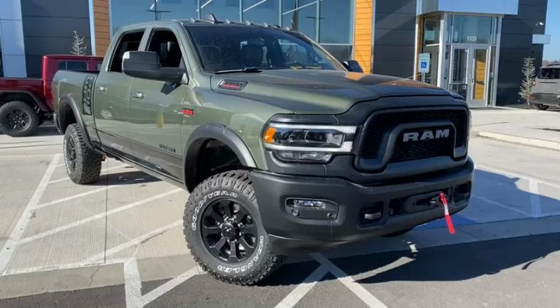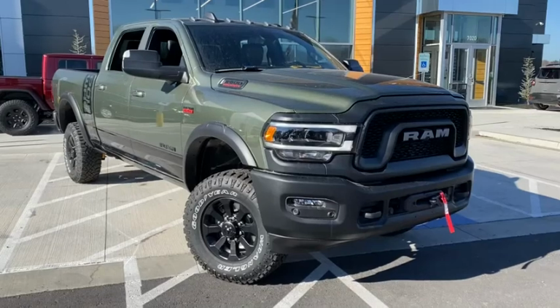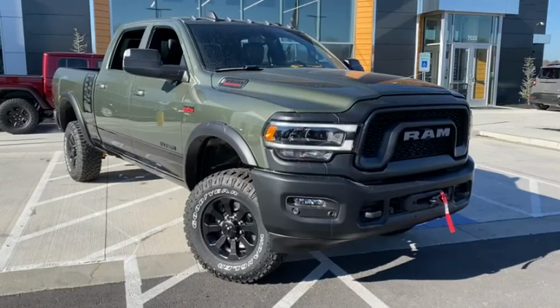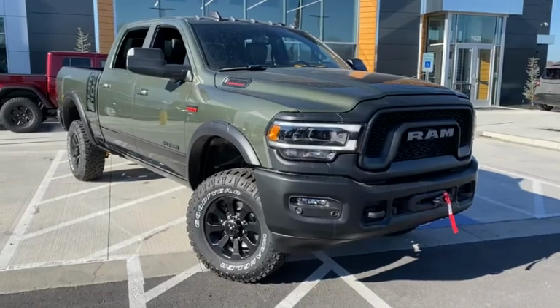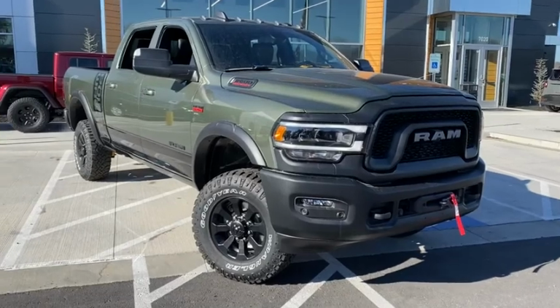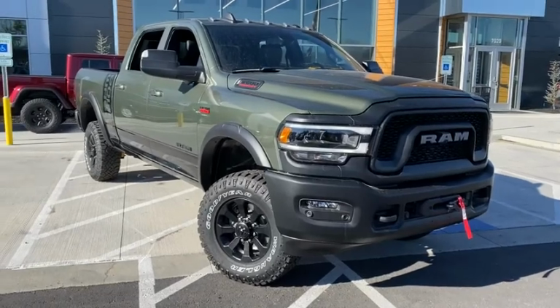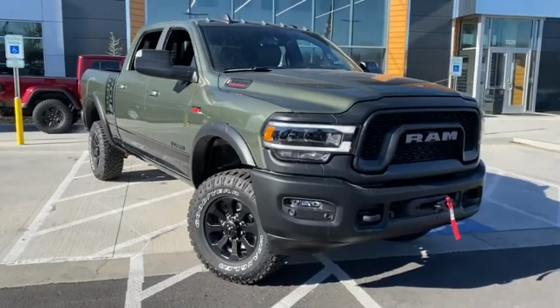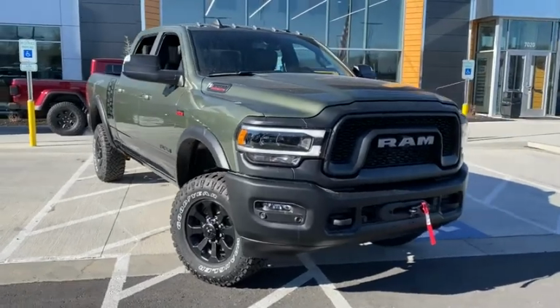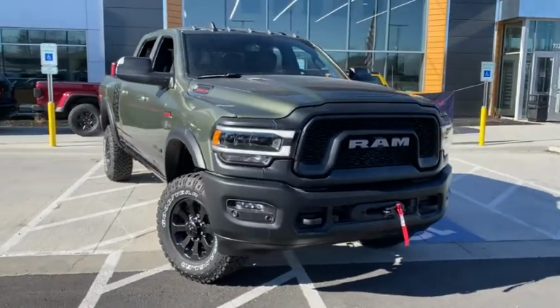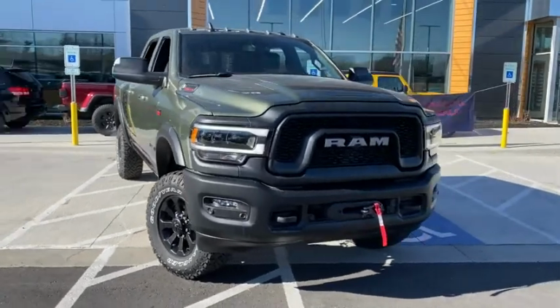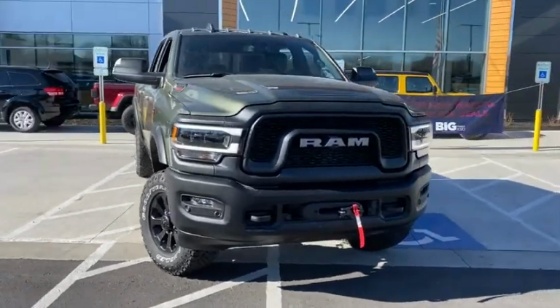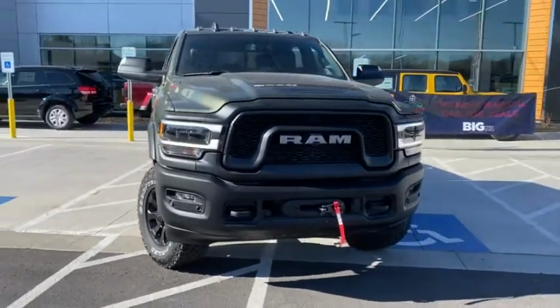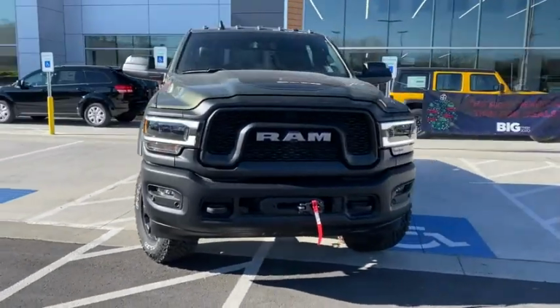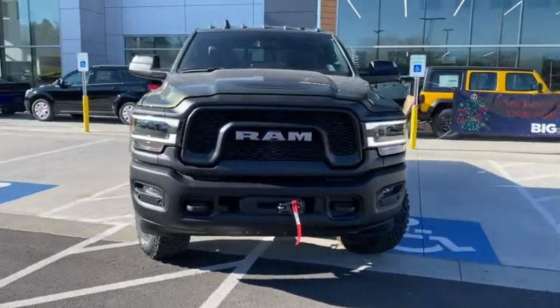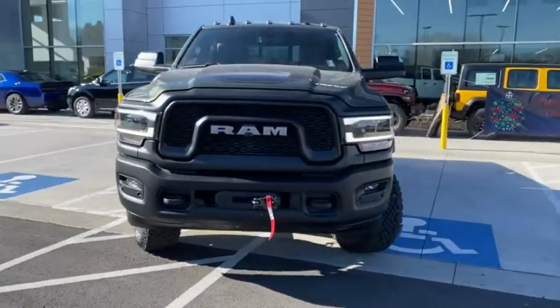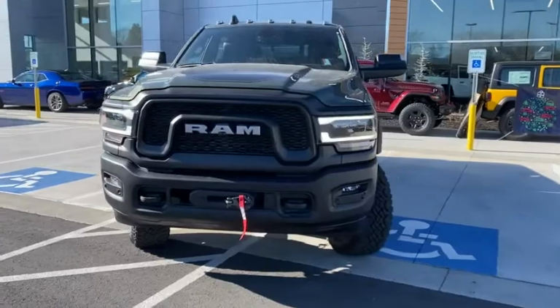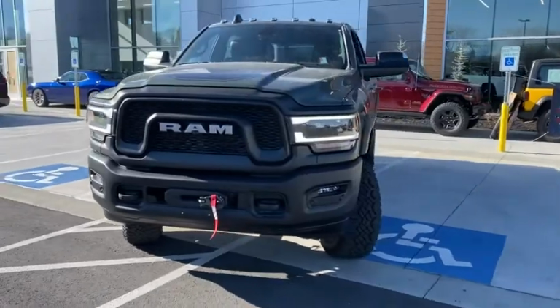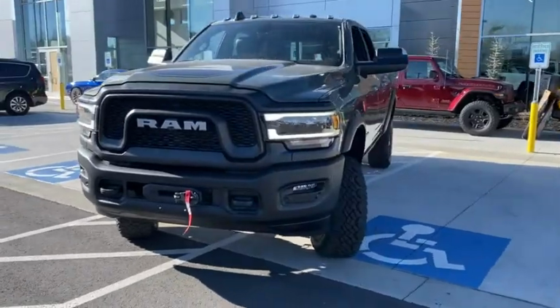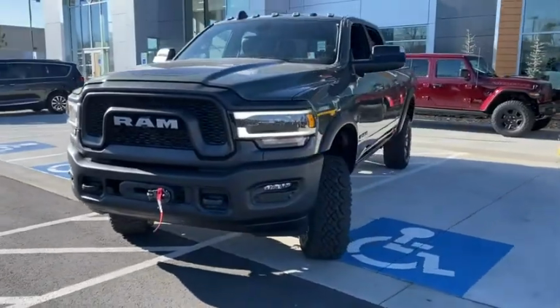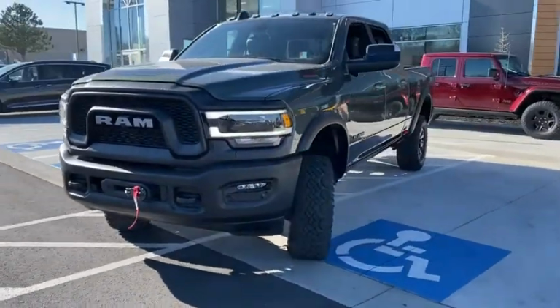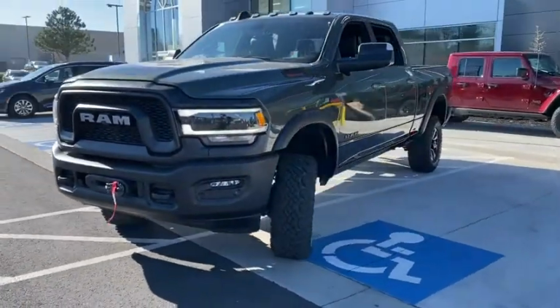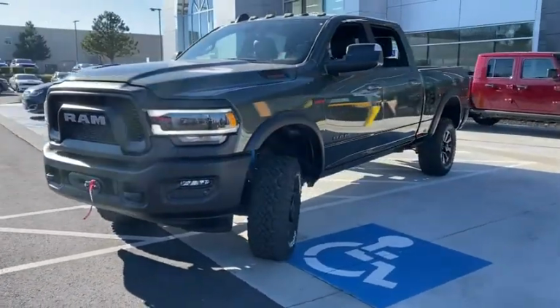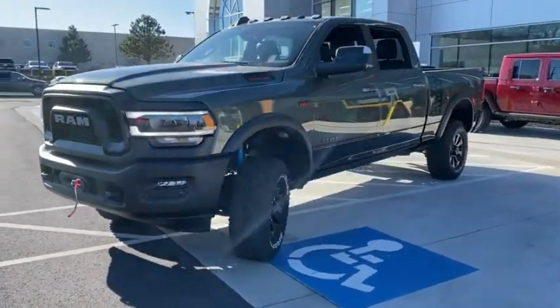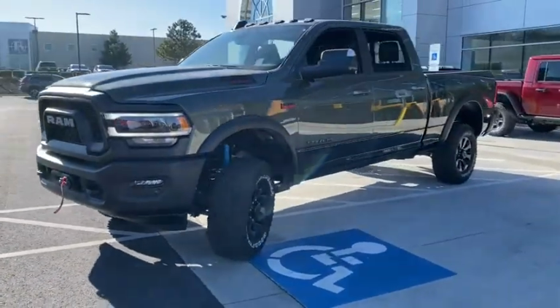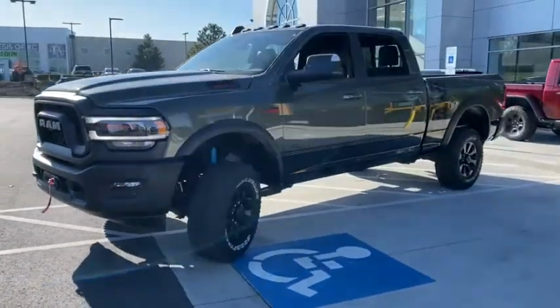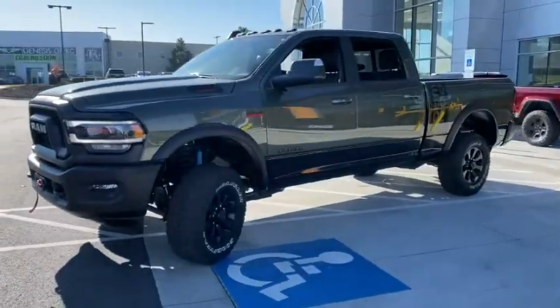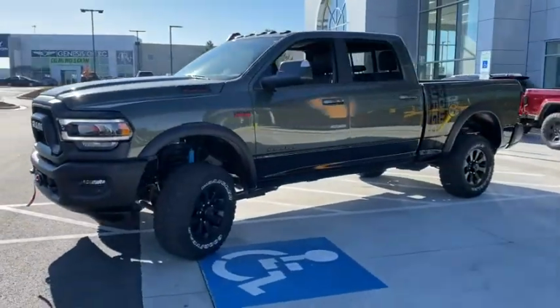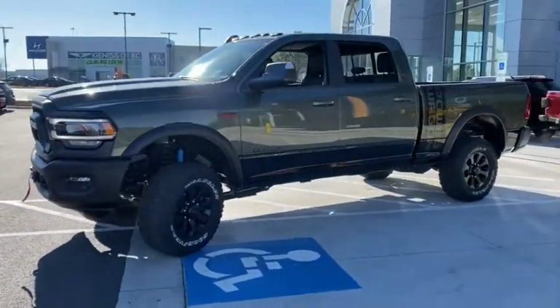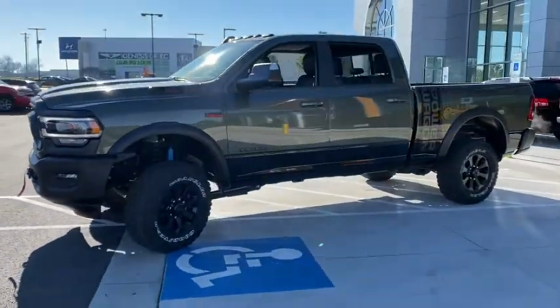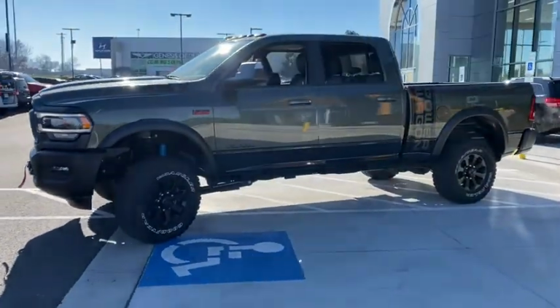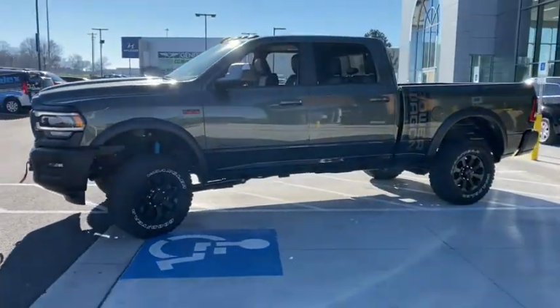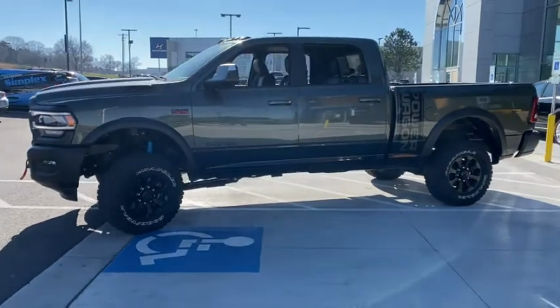Looking for the right vehicle? Check out the 2020 Ram 2500. Ram 2500 is the 2010 Truck of the Year winner. It's the hardest working truck in the tow business.